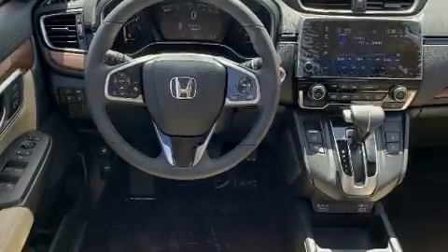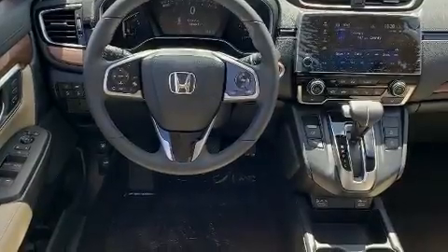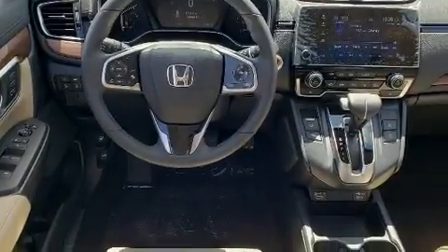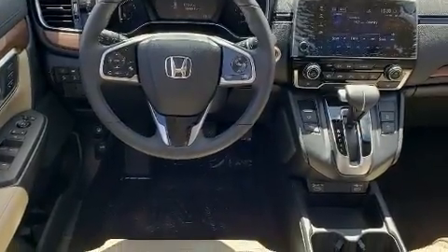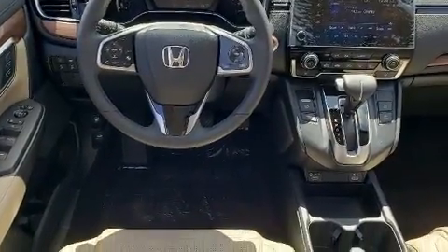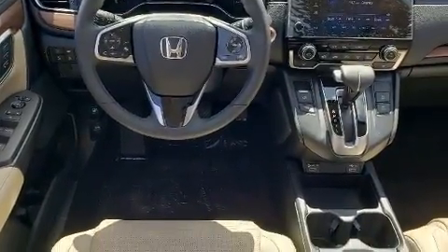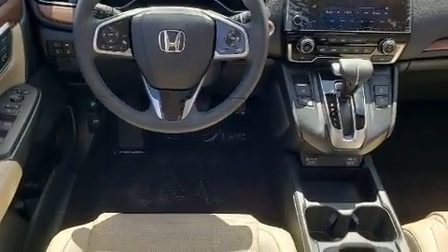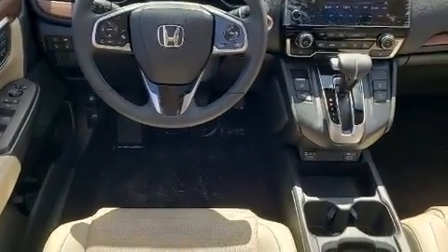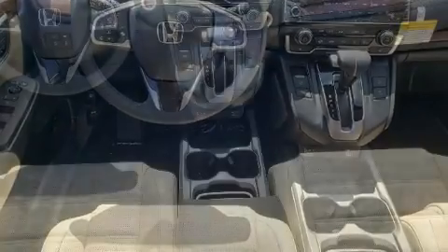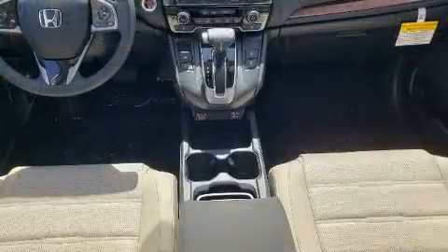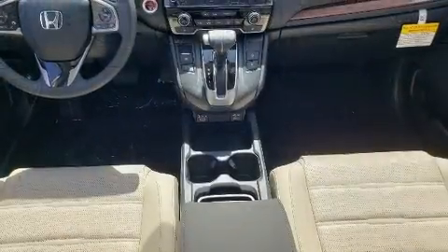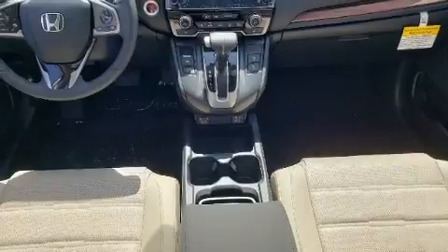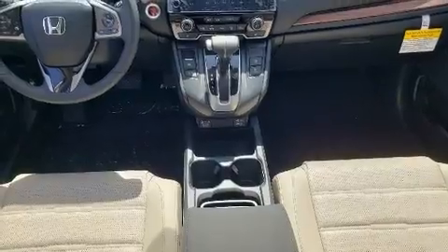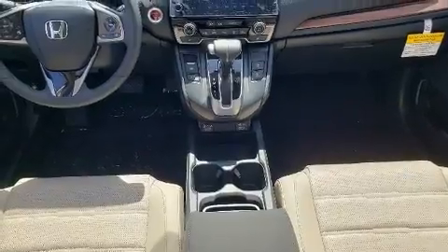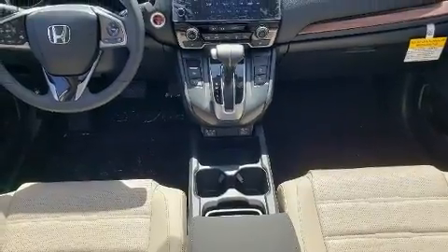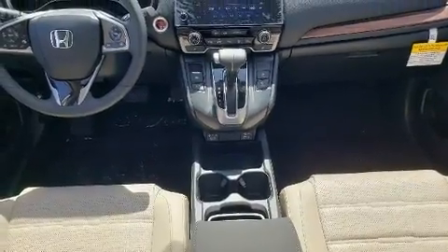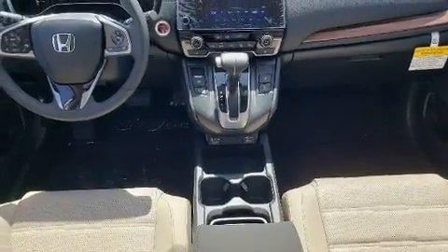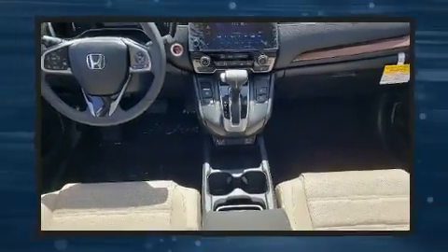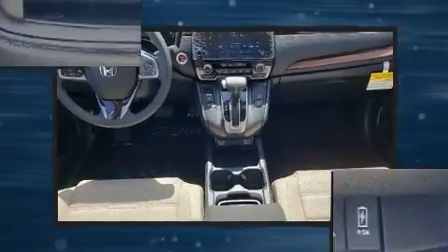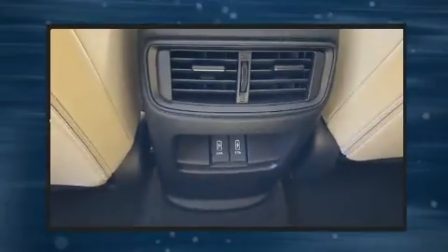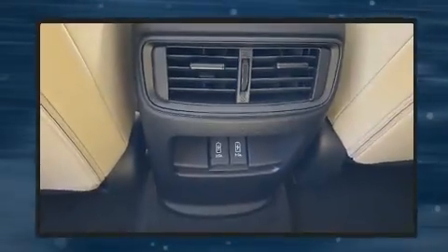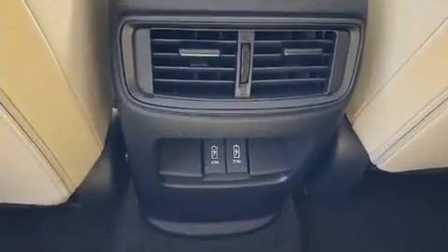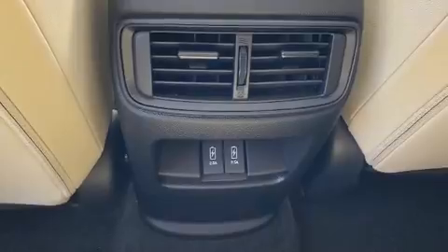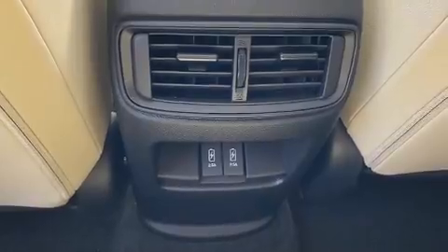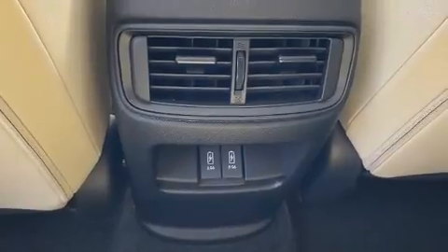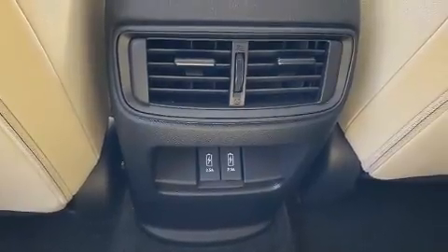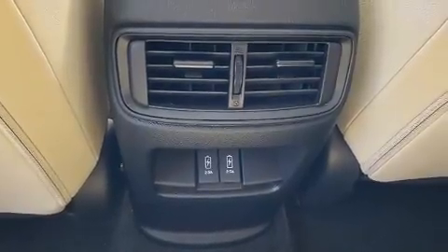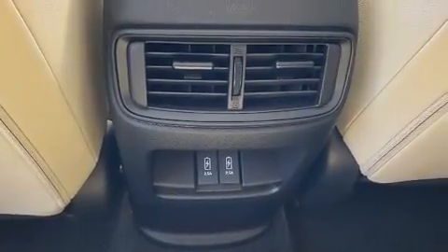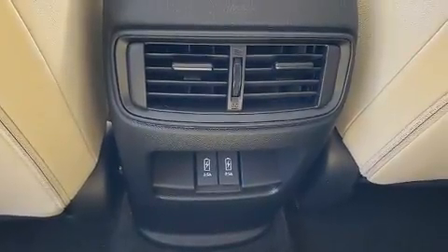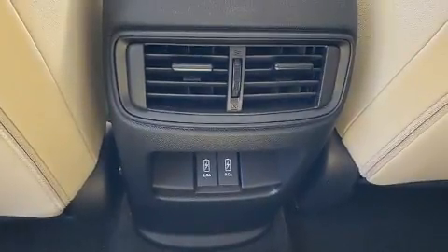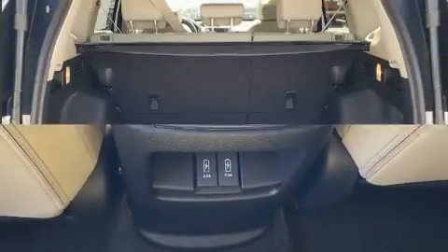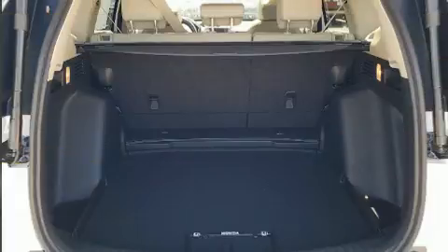Top features include cruise control, delay off headlights, a built-in garage door transmitter, an automatic dimming rear-view mirror, power moonroof, power door mirrors and heated door mirrors, a power rear cargo door, and a split-folding rear seat.